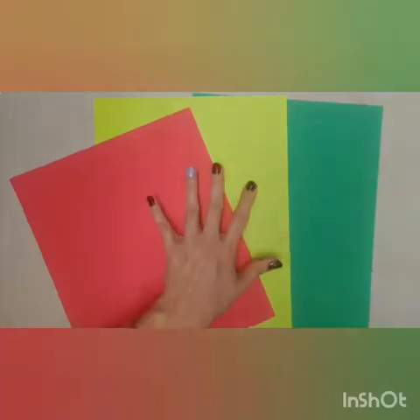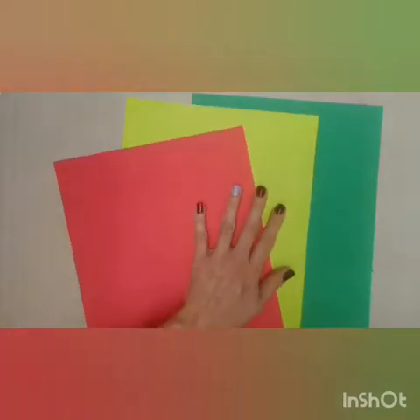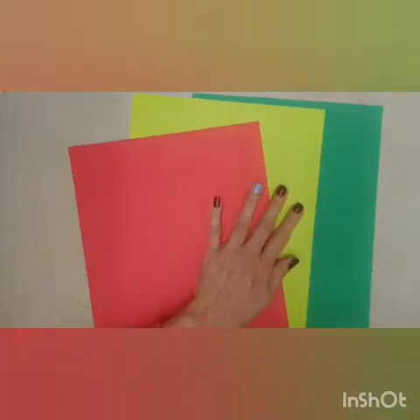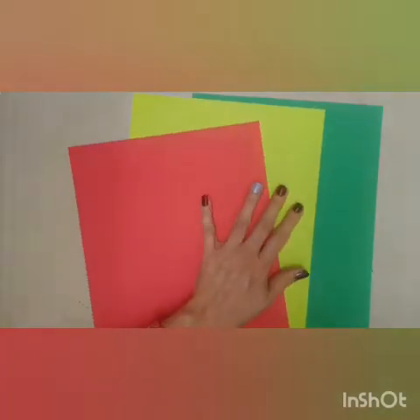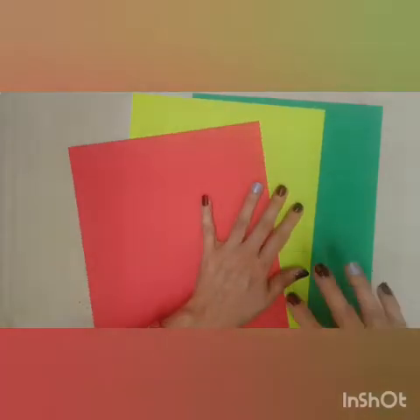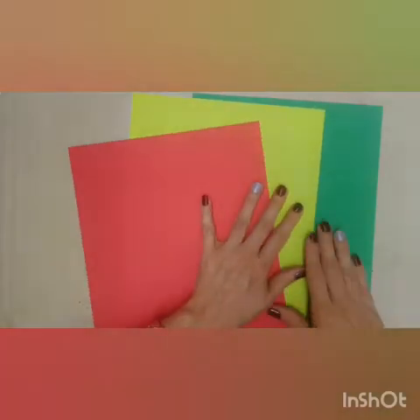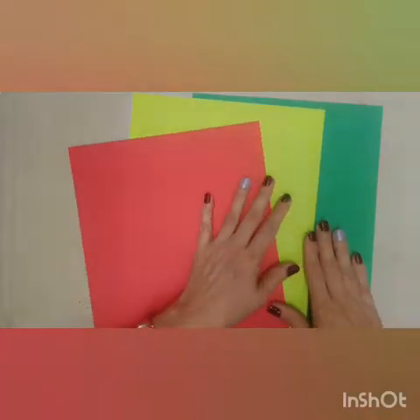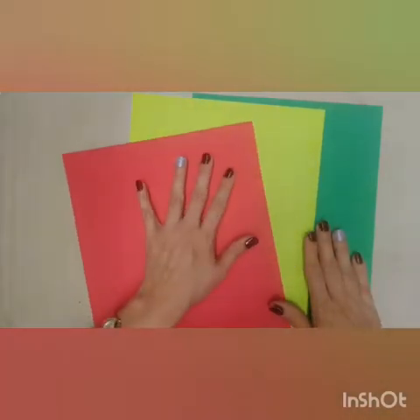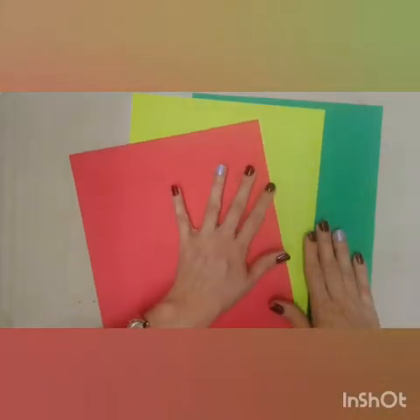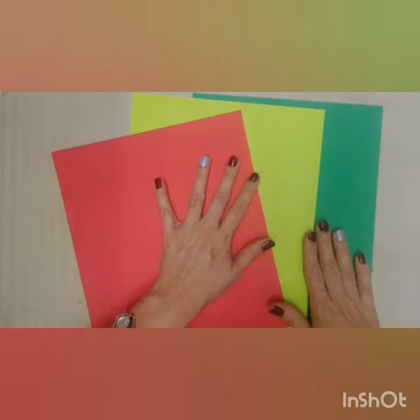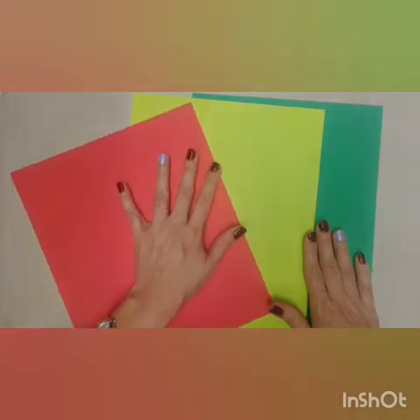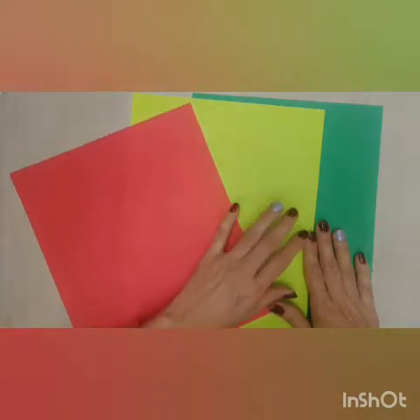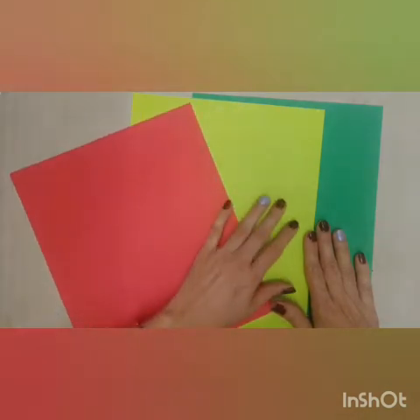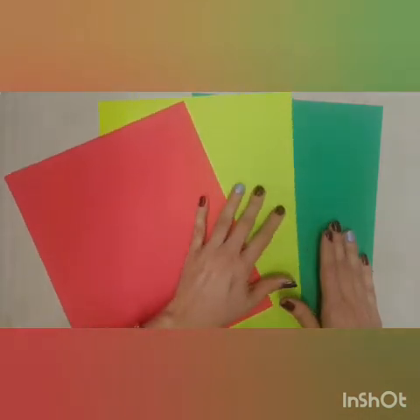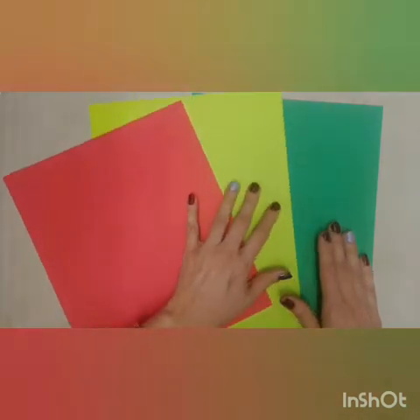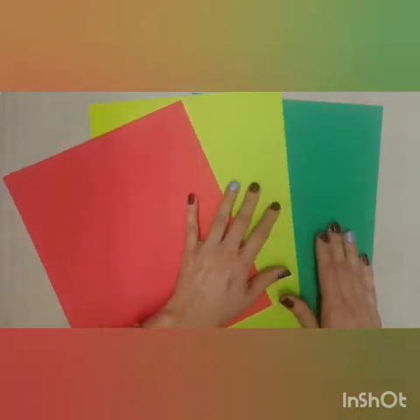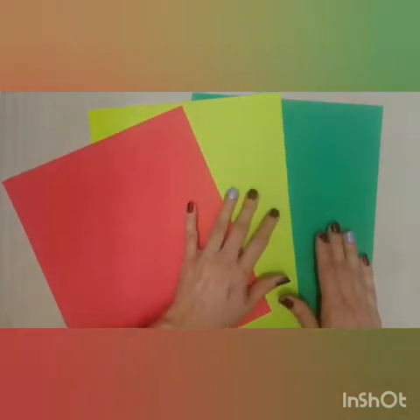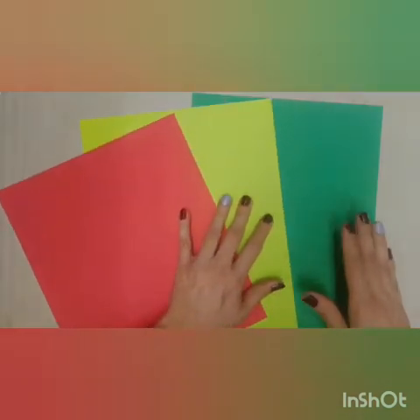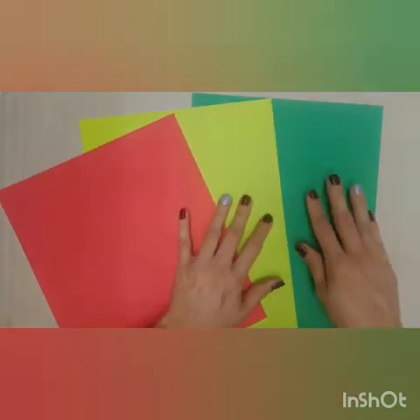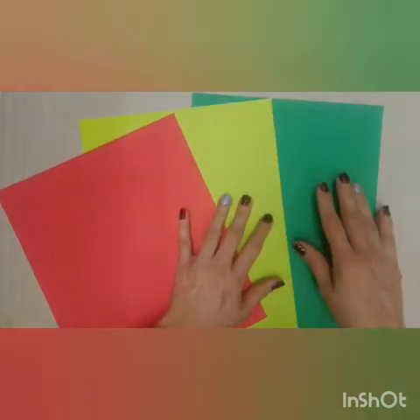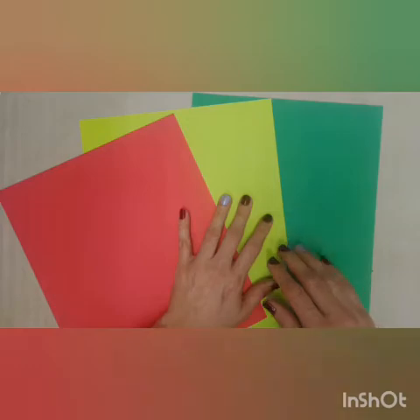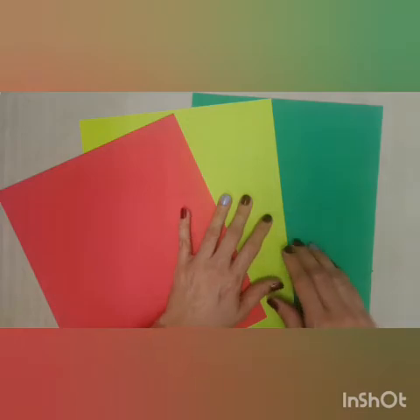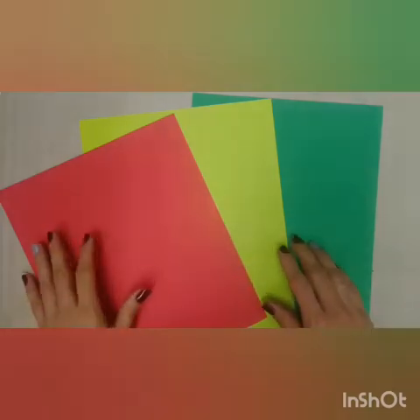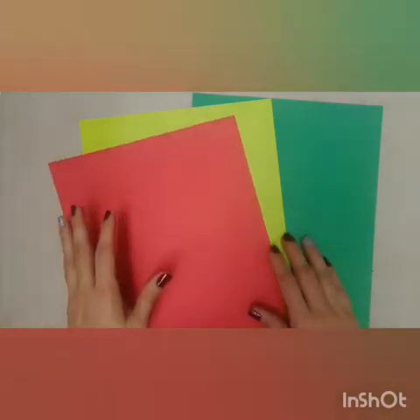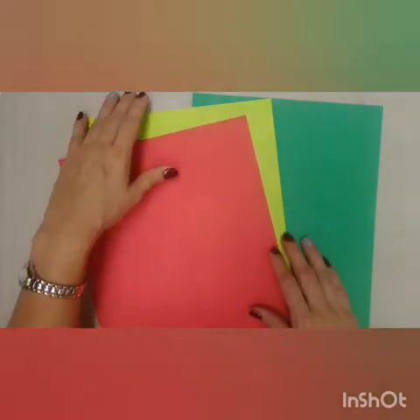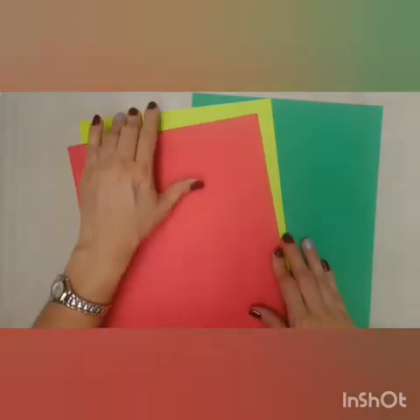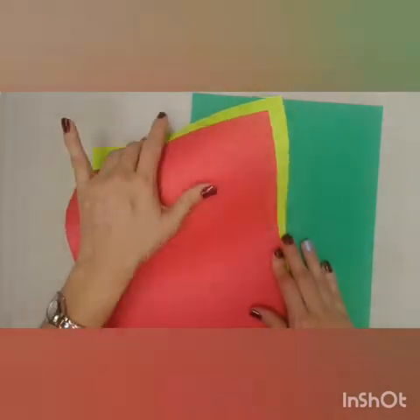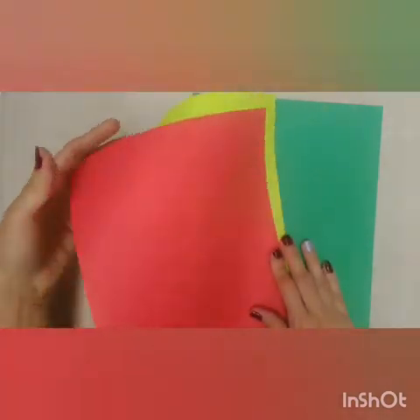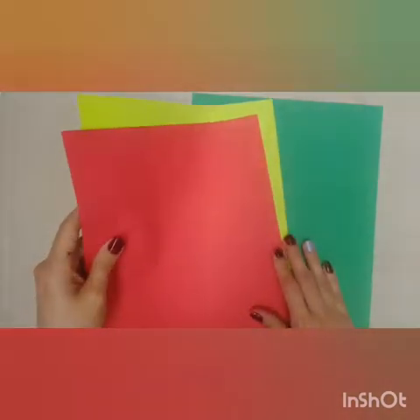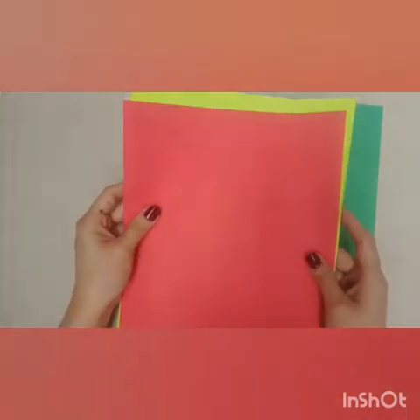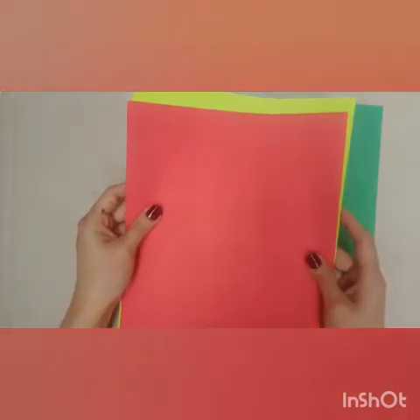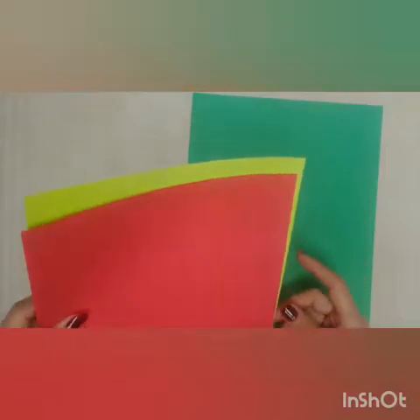Now you're going to choose the colors that you like most. For example, I choose red for details, light green for the head, and dark green for the body. I'm going to take these two away because we're not going to use them right now.